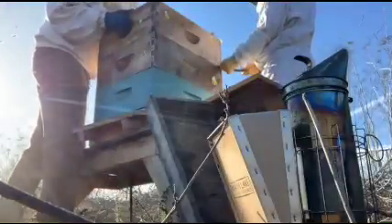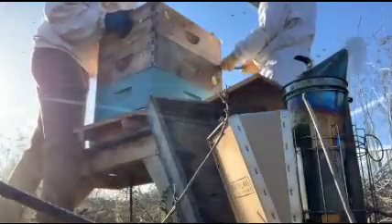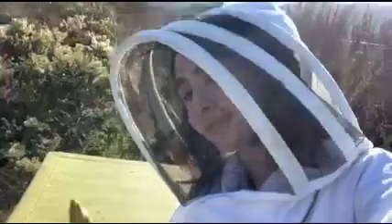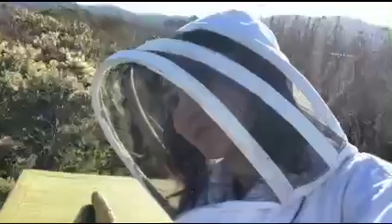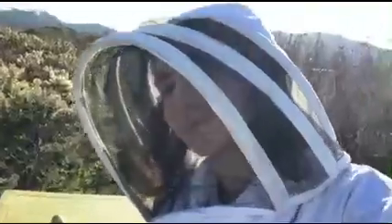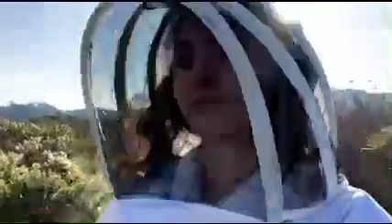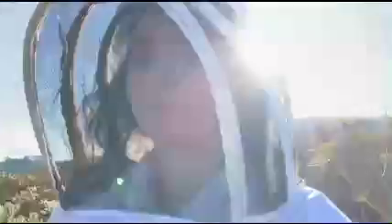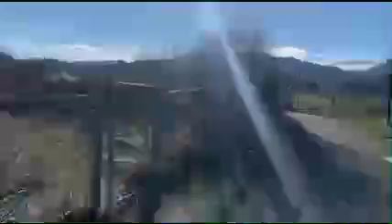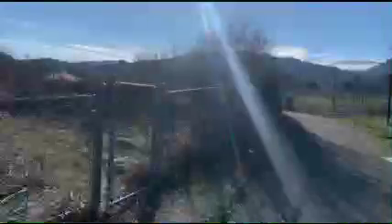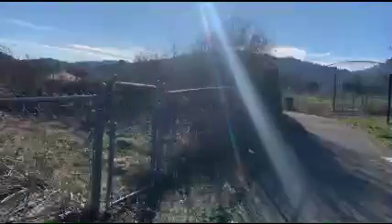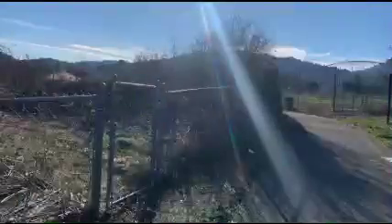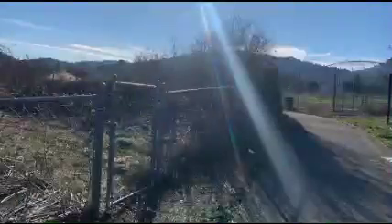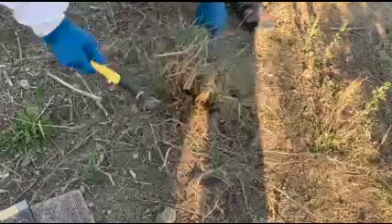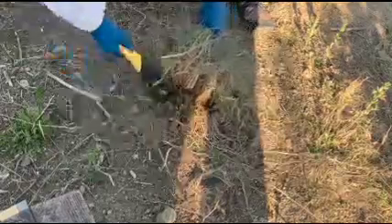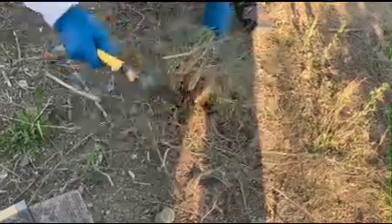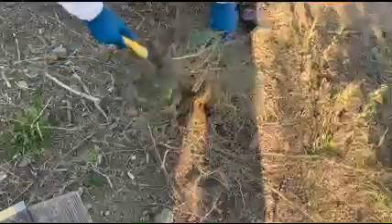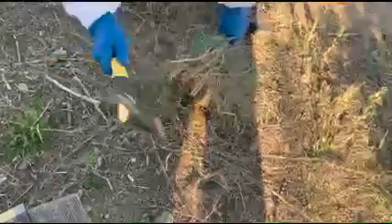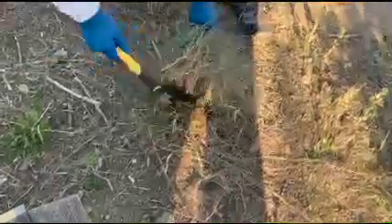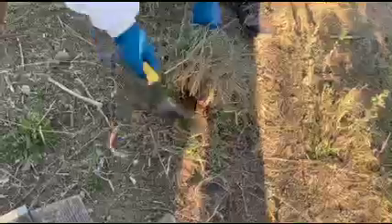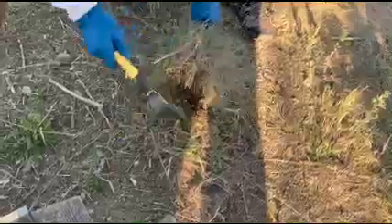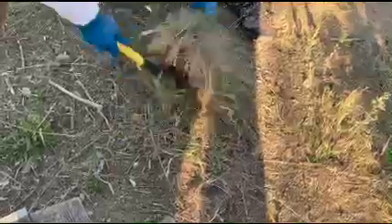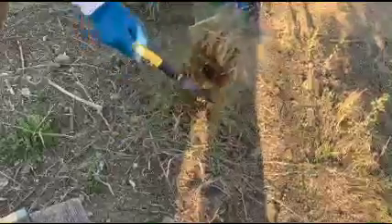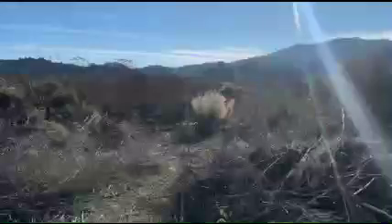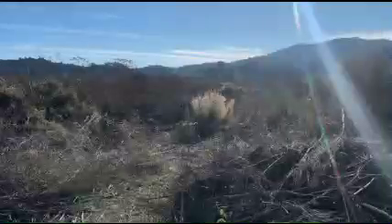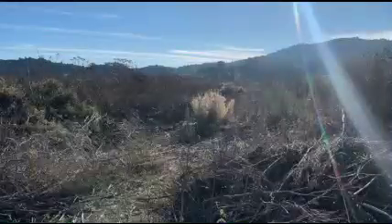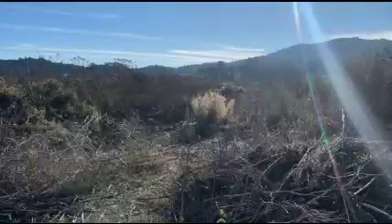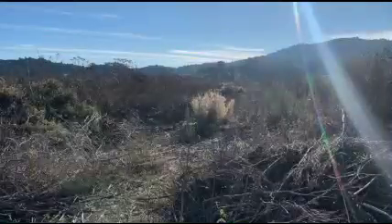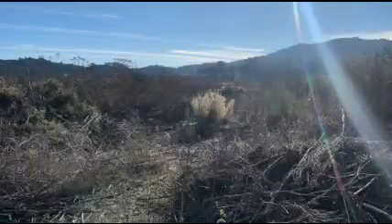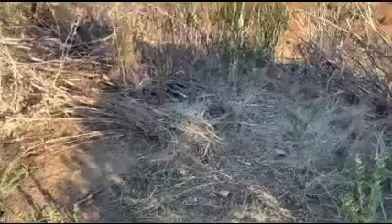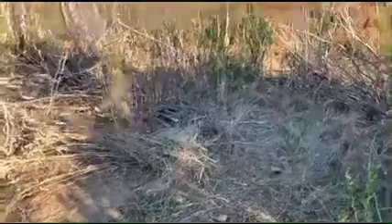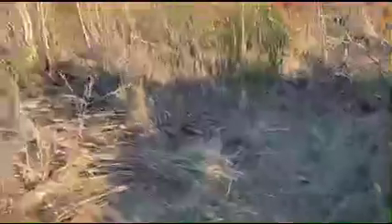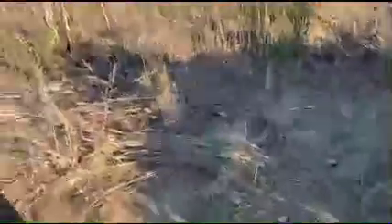Which brings me to another responsibility of the job: clearing the area. This involves weeding, making sure the path to the hives is unobstructed, and cutting down any plants that are directly next to the hives.